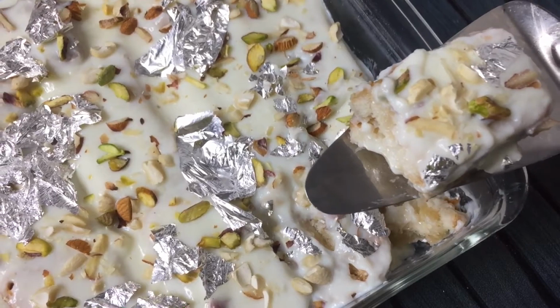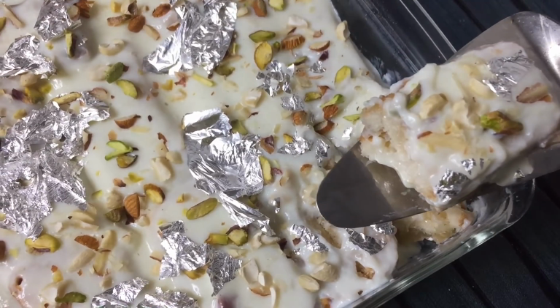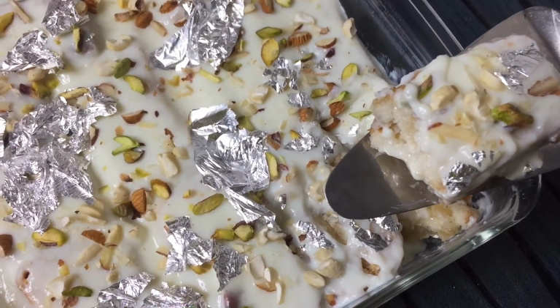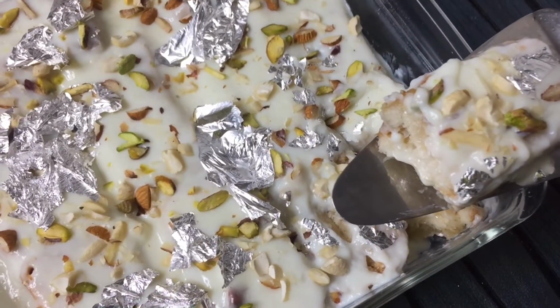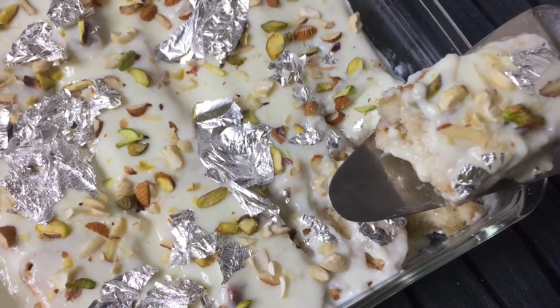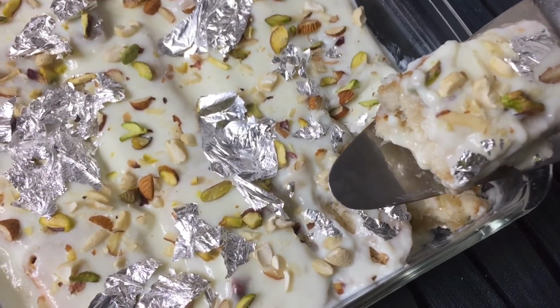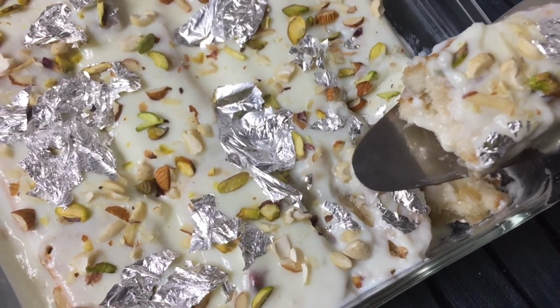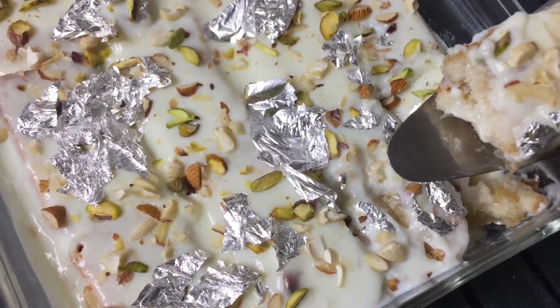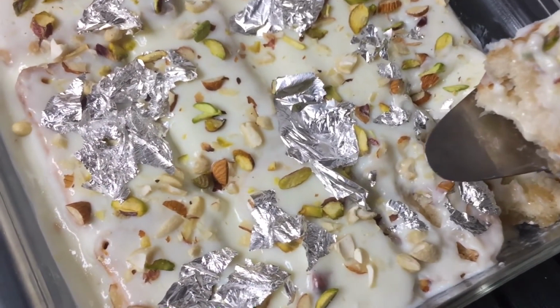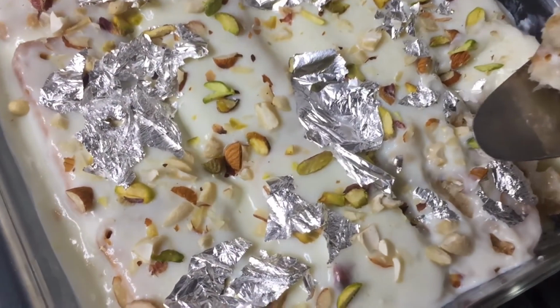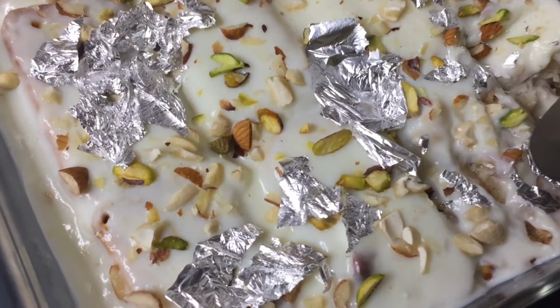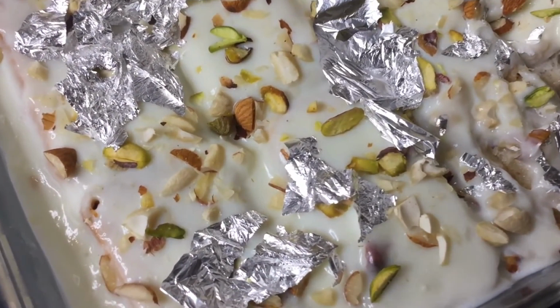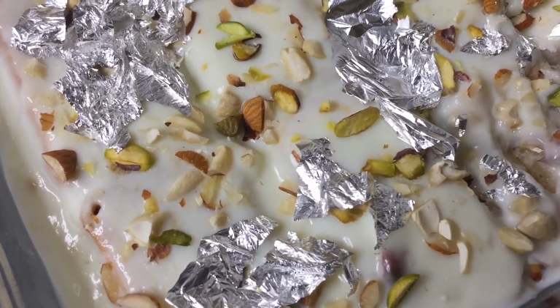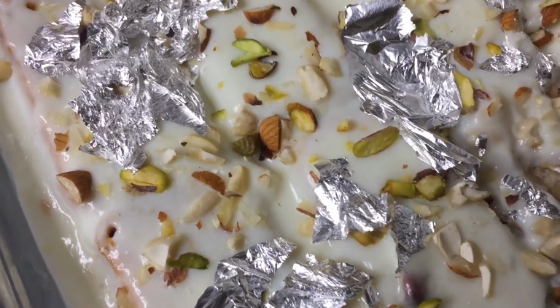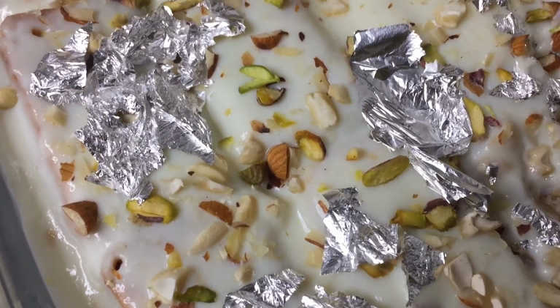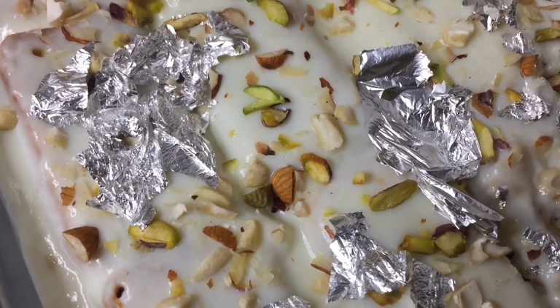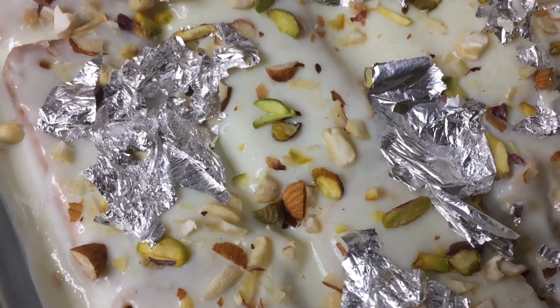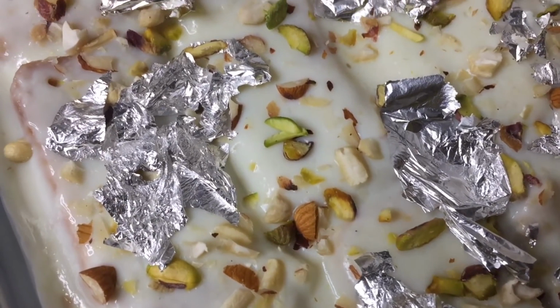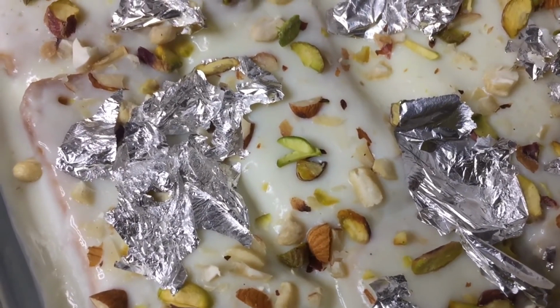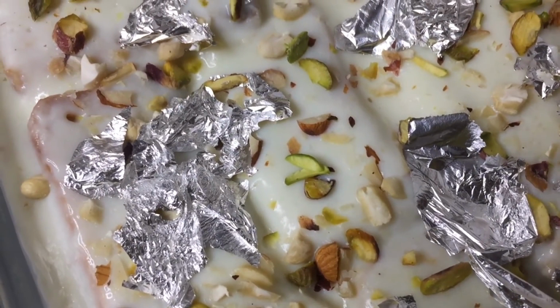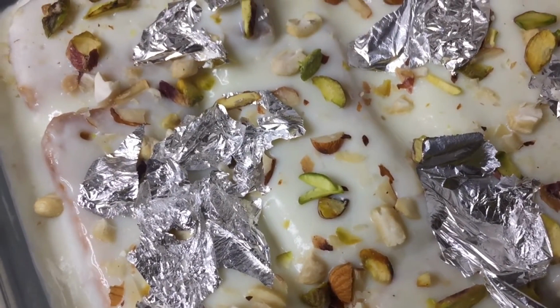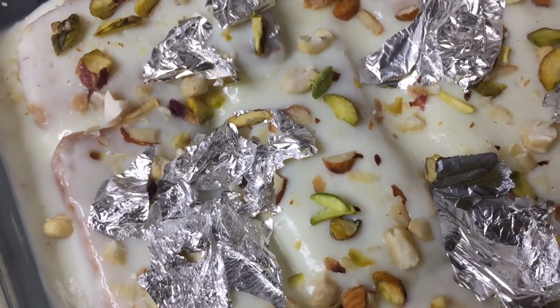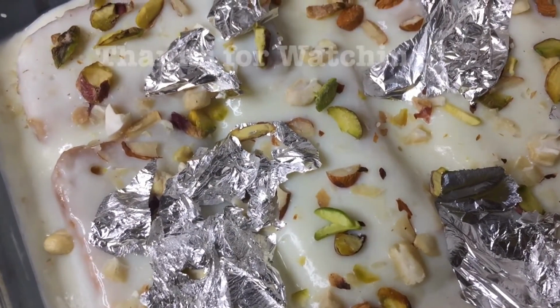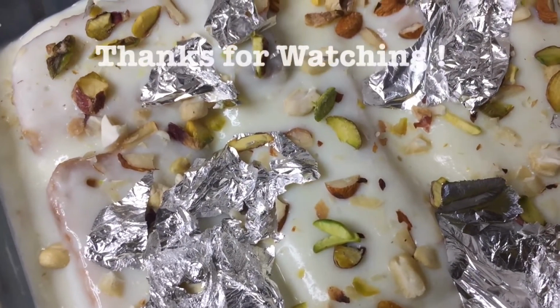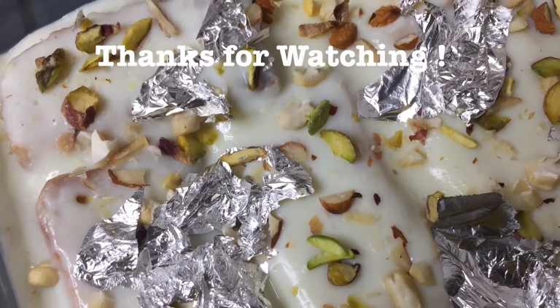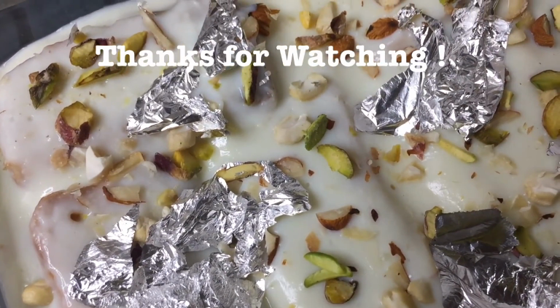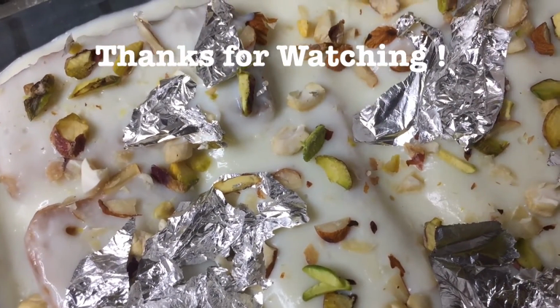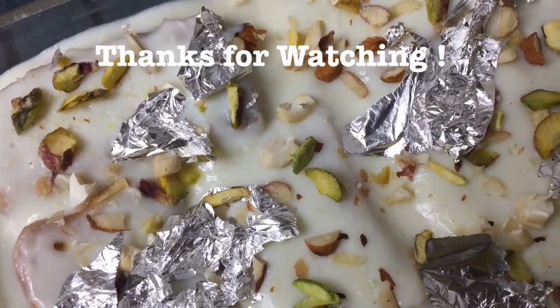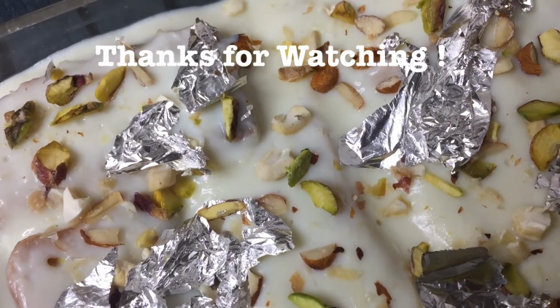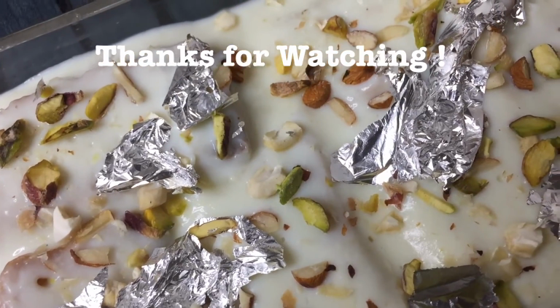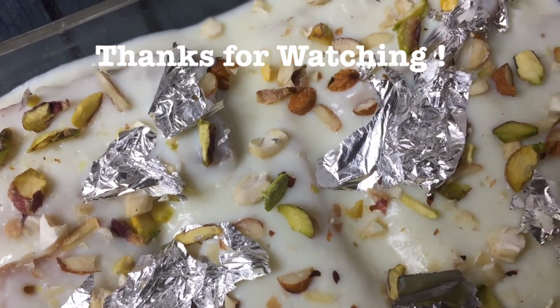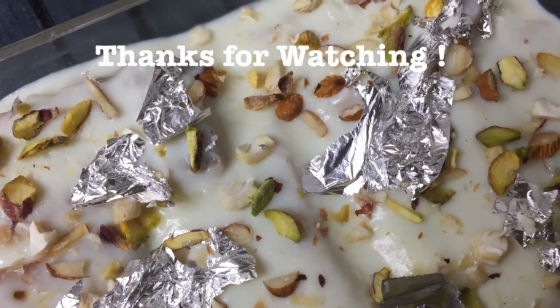It is very easy and made at home. Please tell me how you liked this sweet dish. We will see a new recipe next time. If you enjoyed making this sweet dish, let's go ahead.